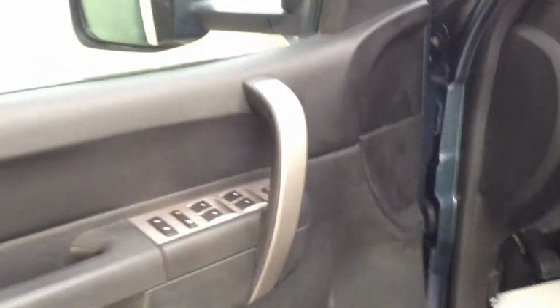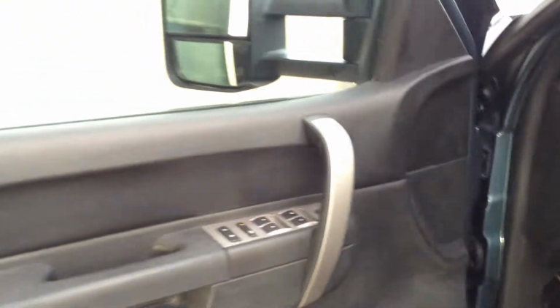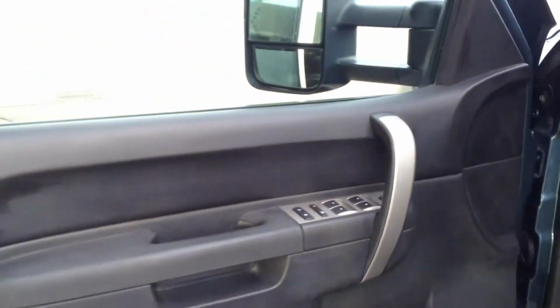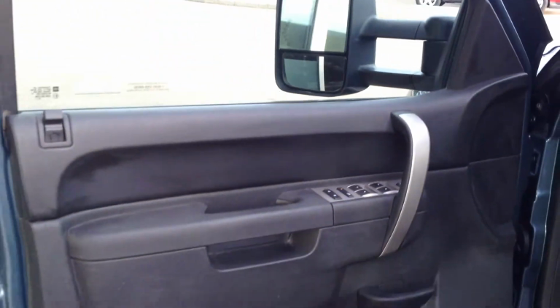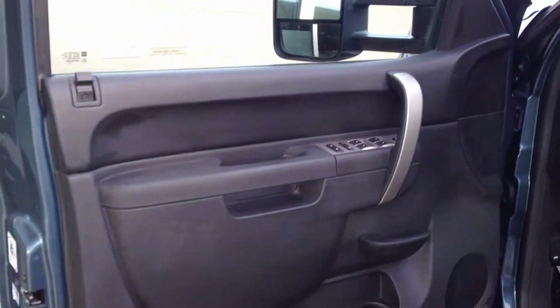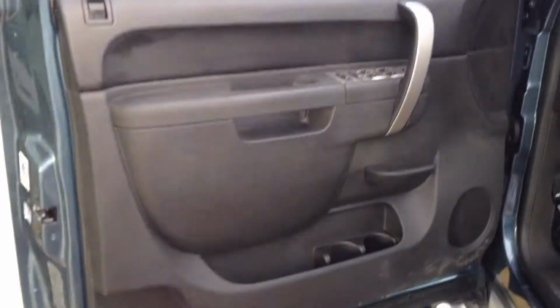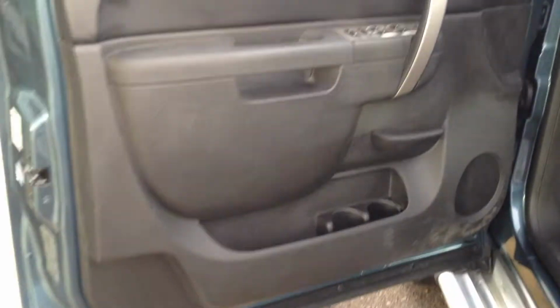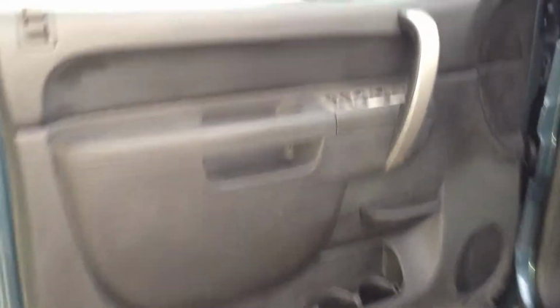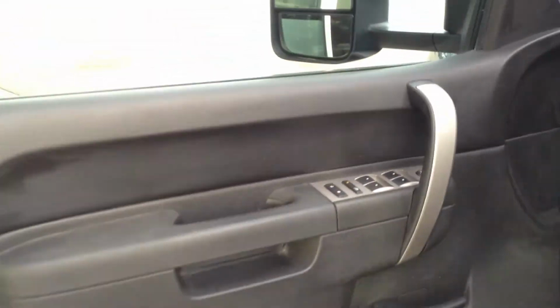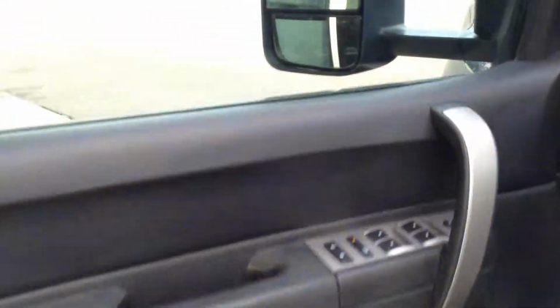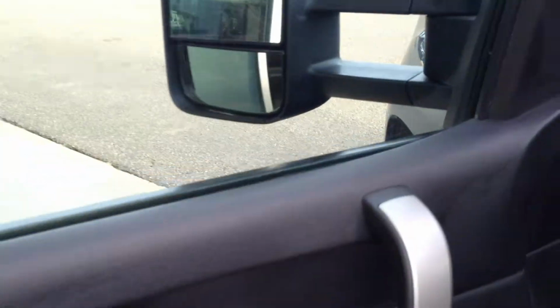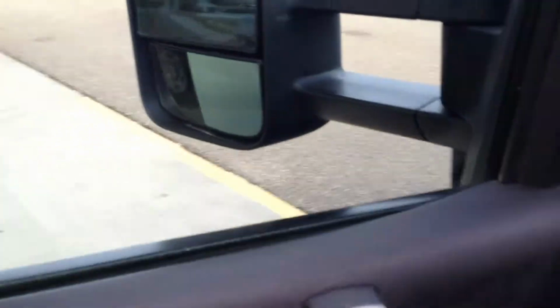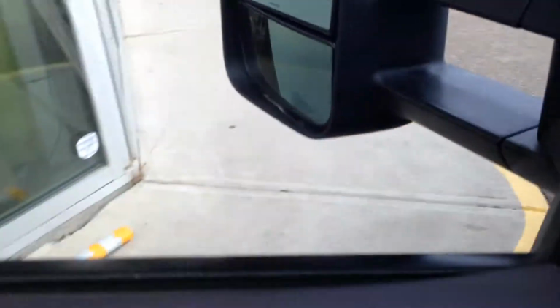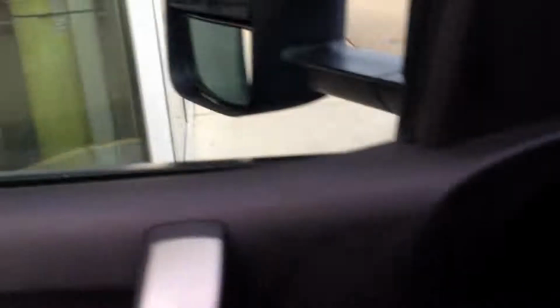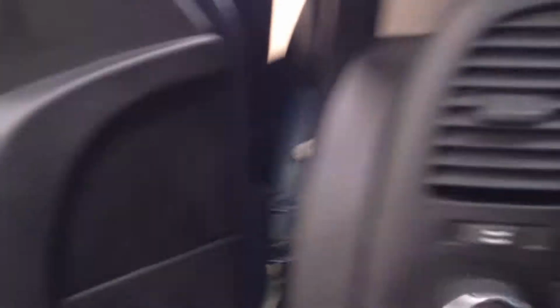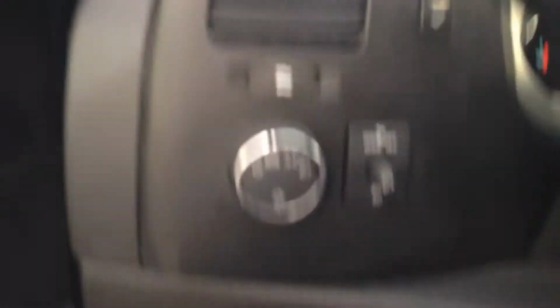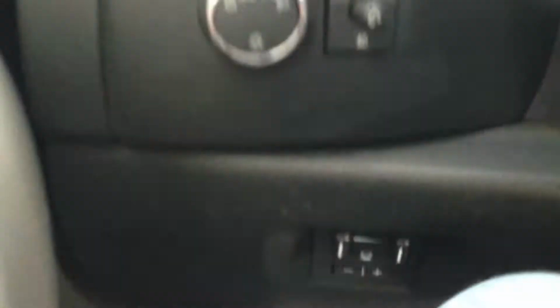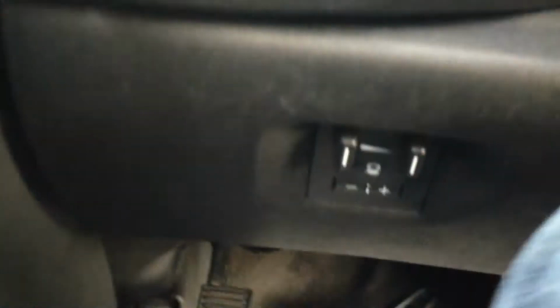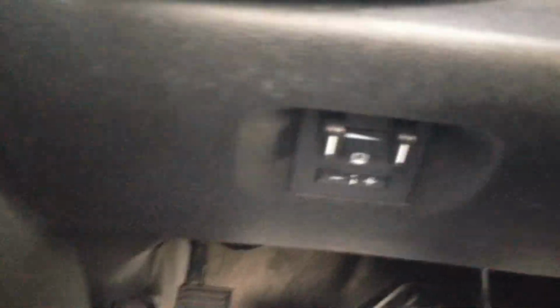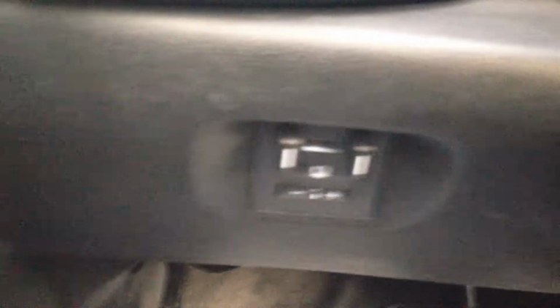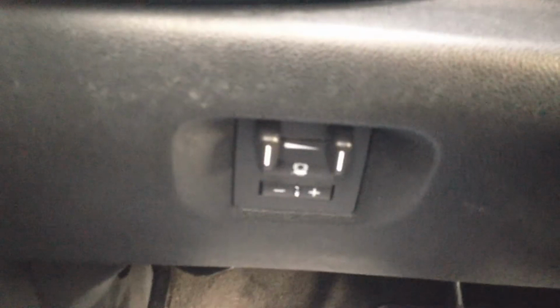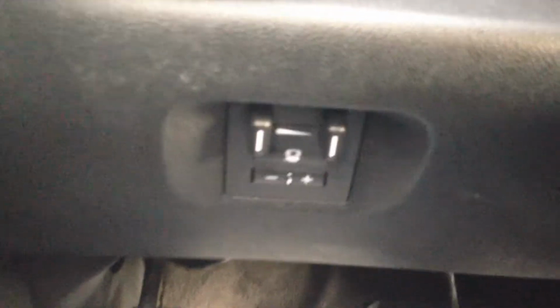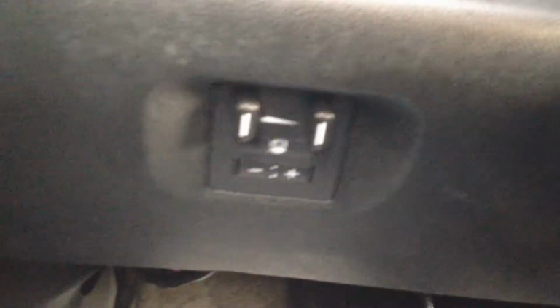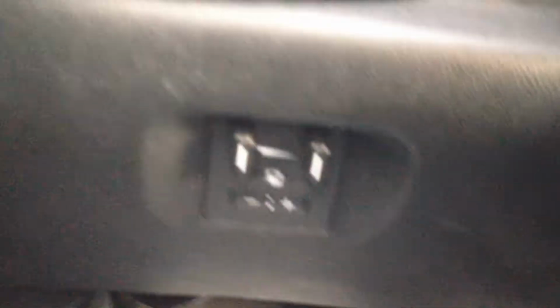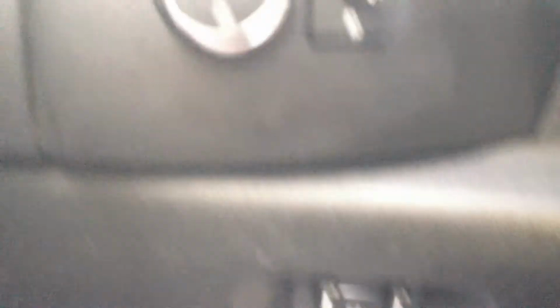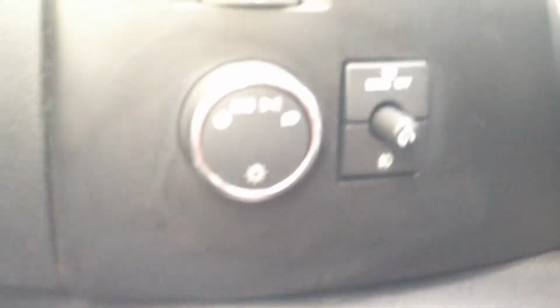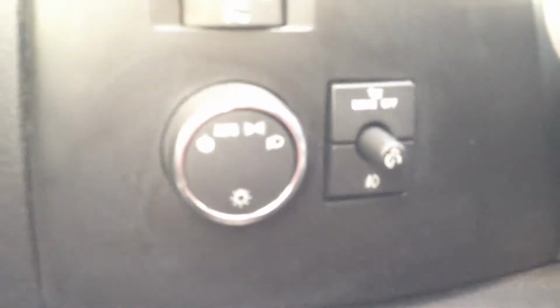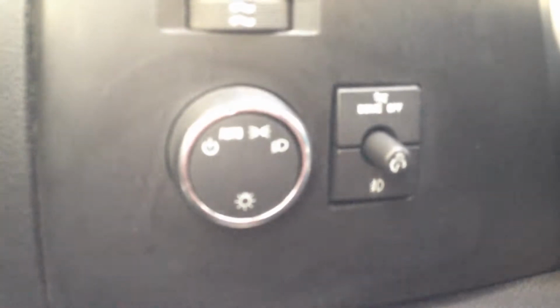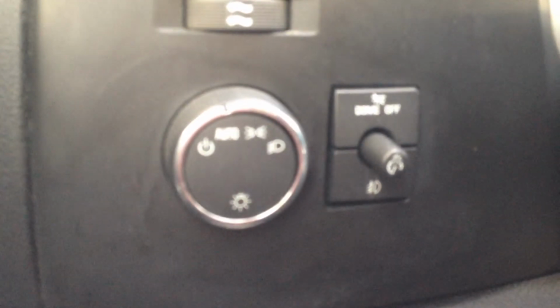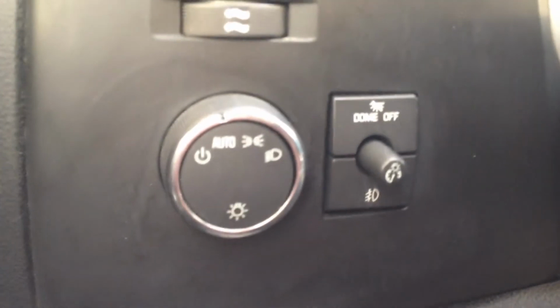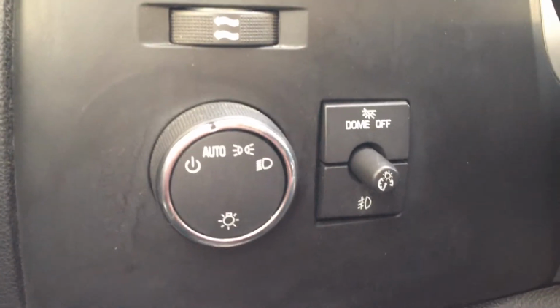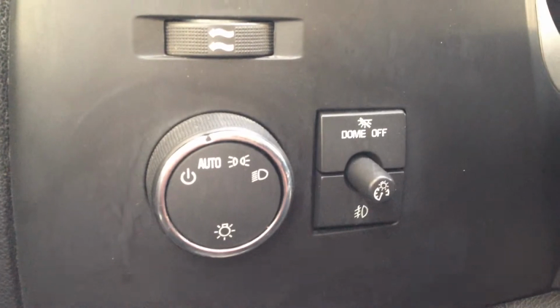Power windows, locks, and mirrors. Trailer brake controls down there, as well as automatic headlights and dome light options.